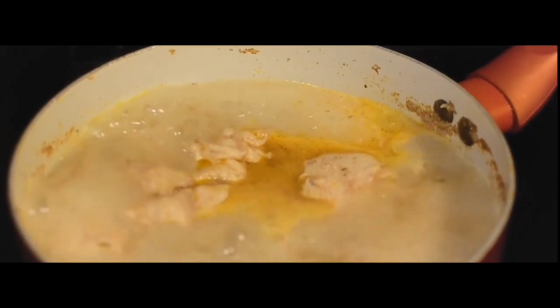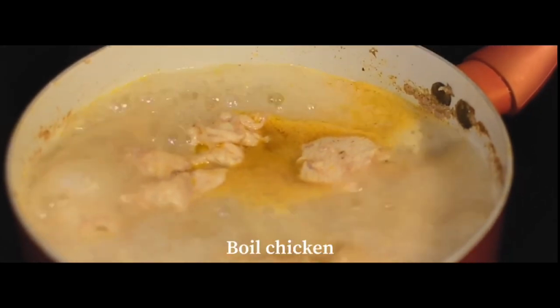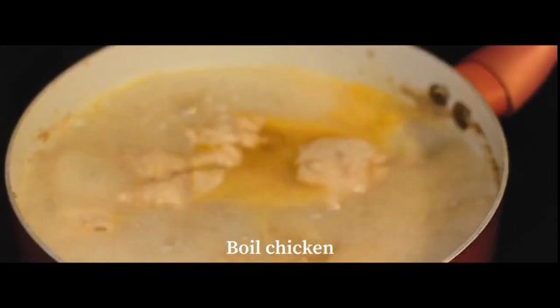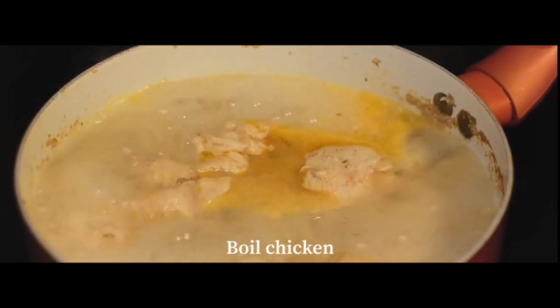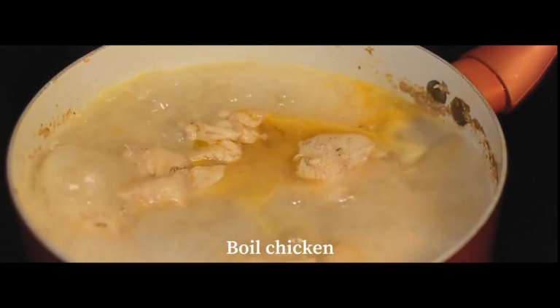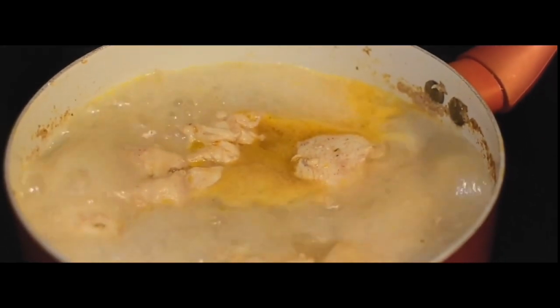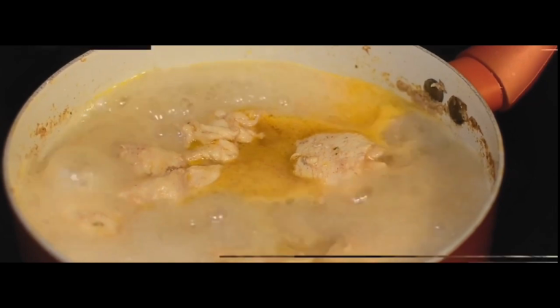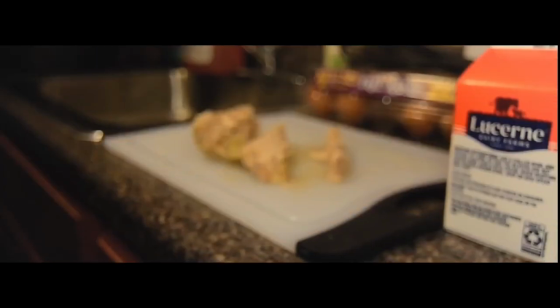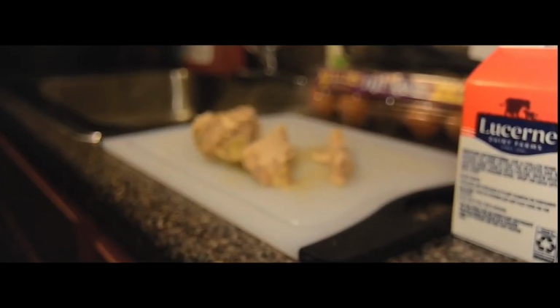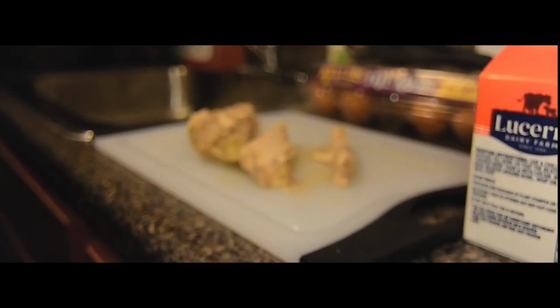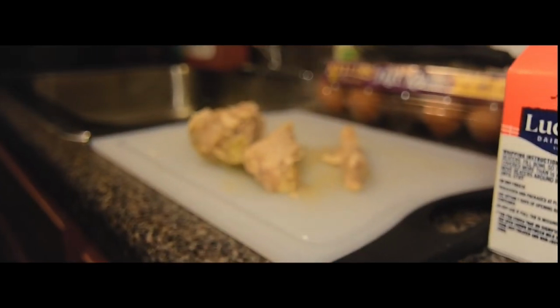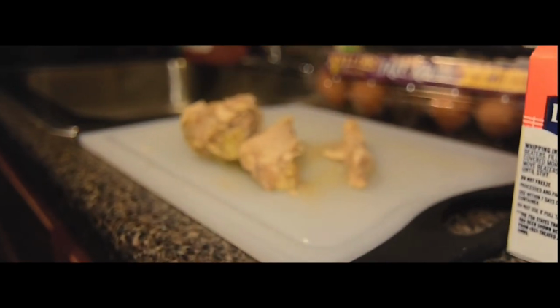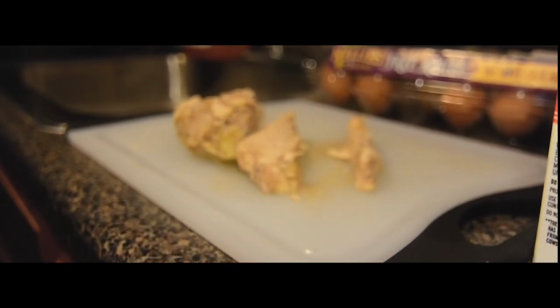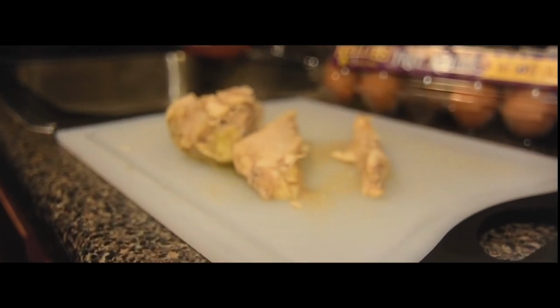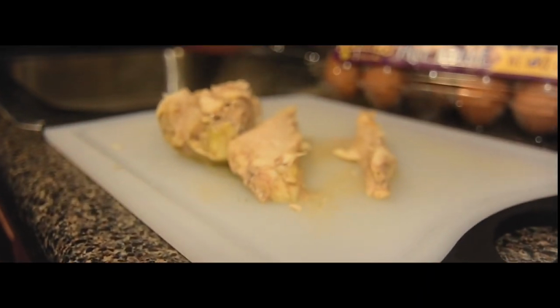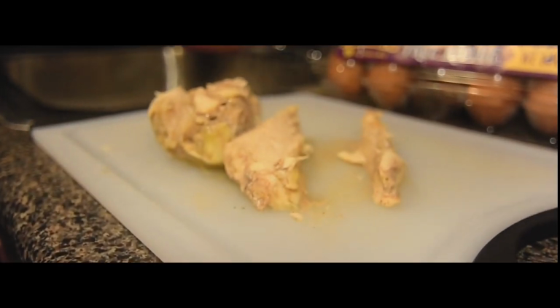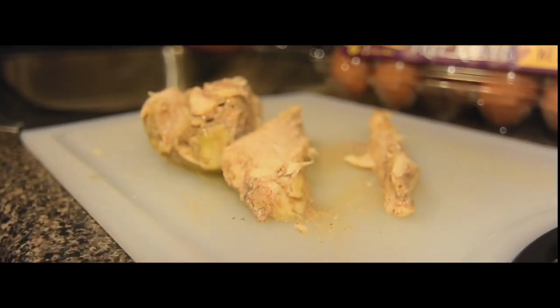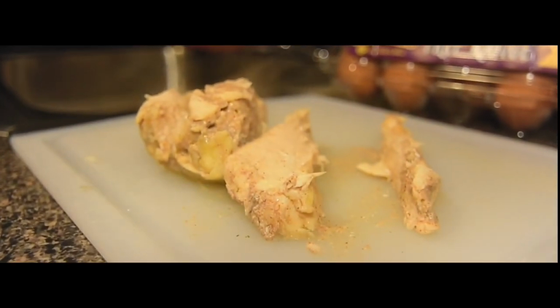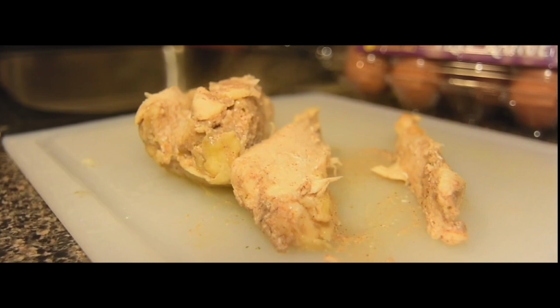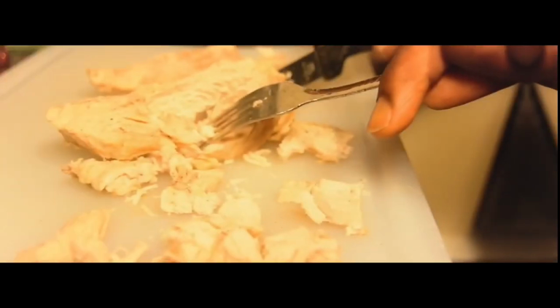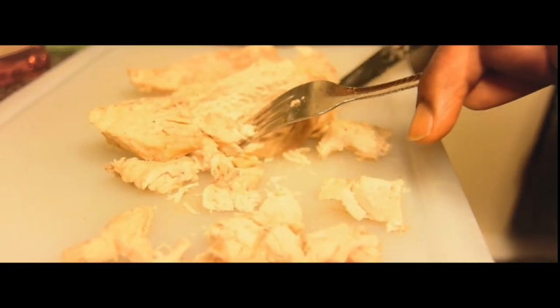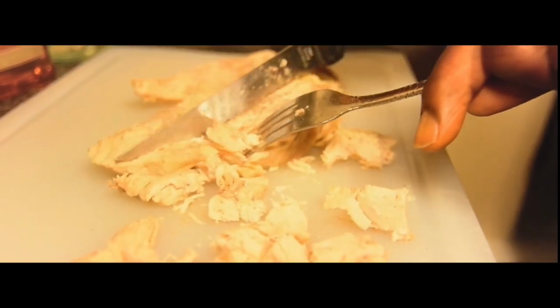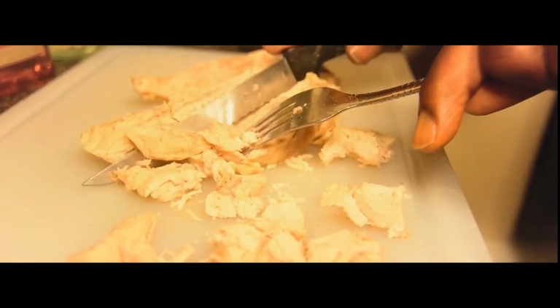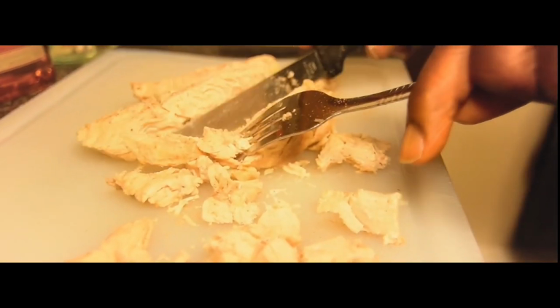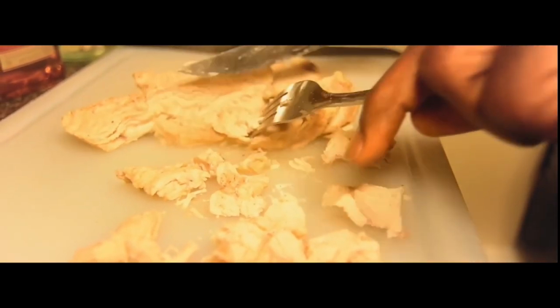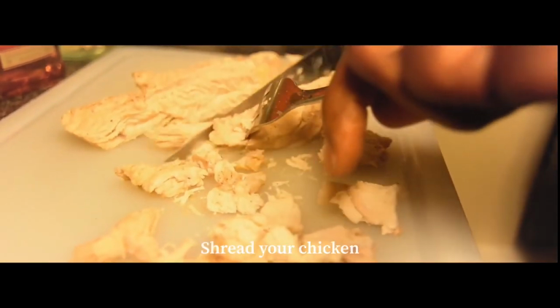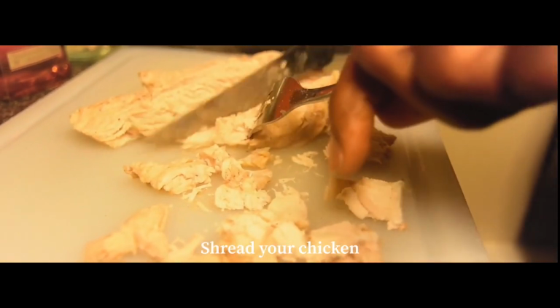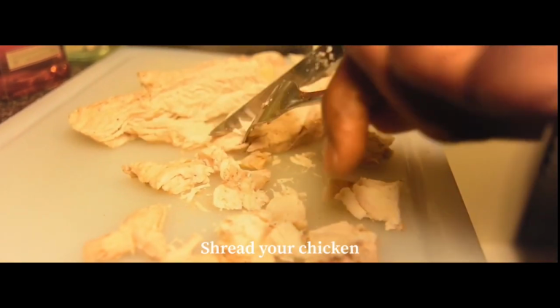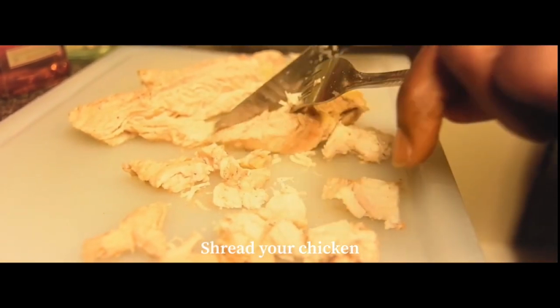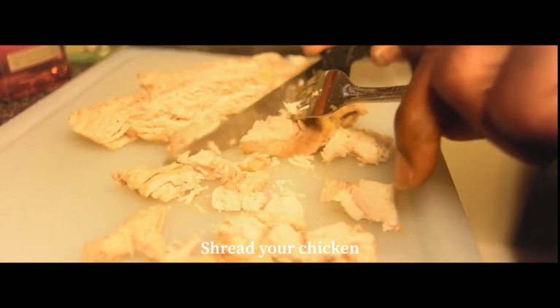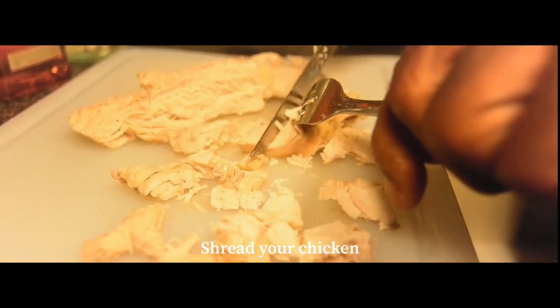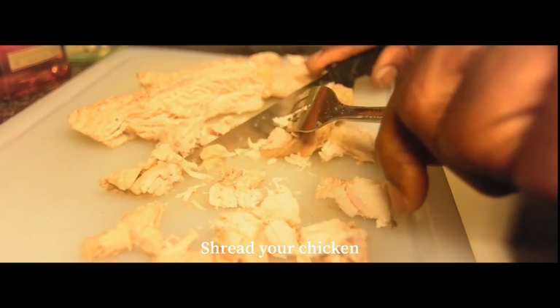First, you want to boil your chicken, and then once the chicken is boiled you can begin to shred it. Here it's done with a fork and a knife, but you can use whatever you'd like.